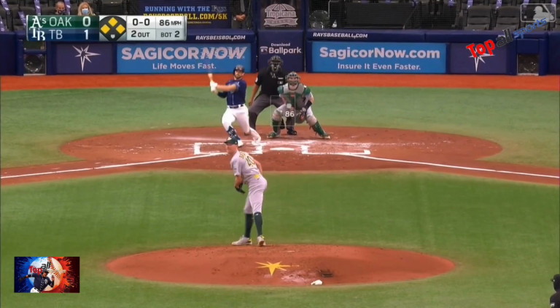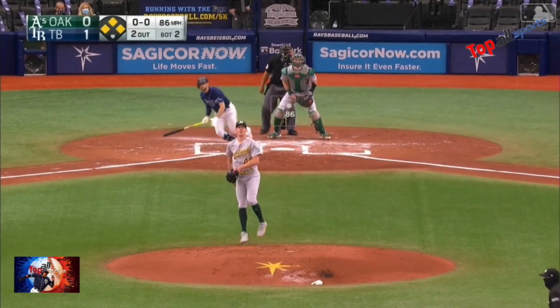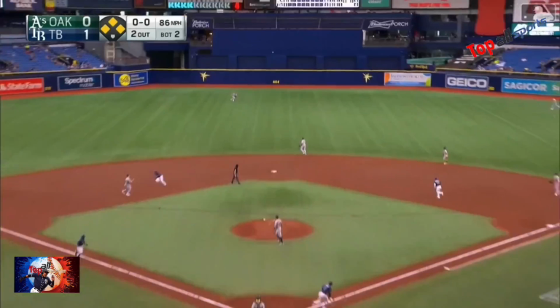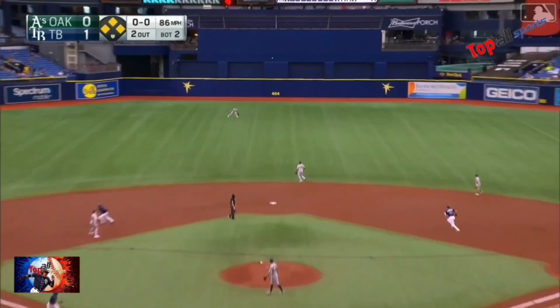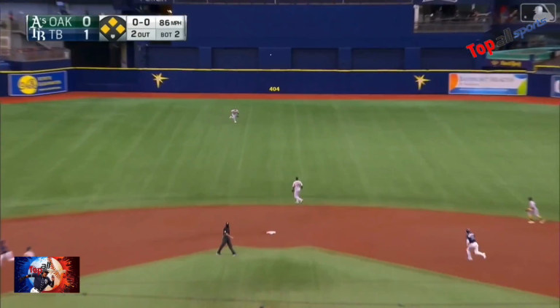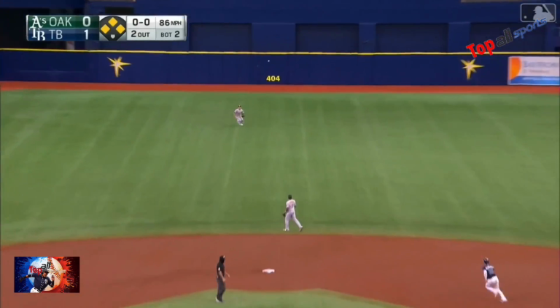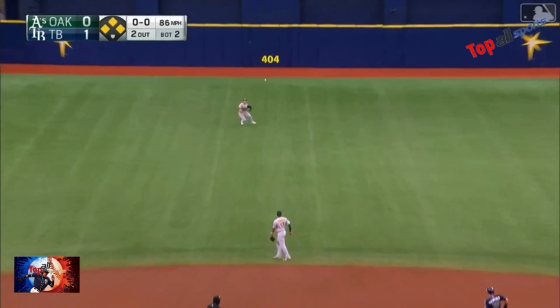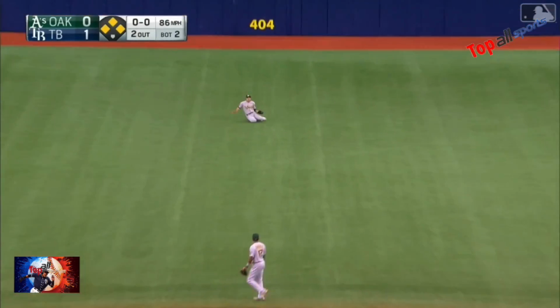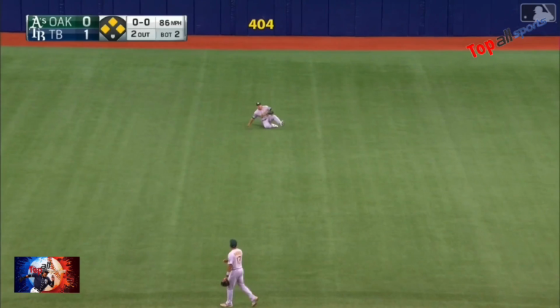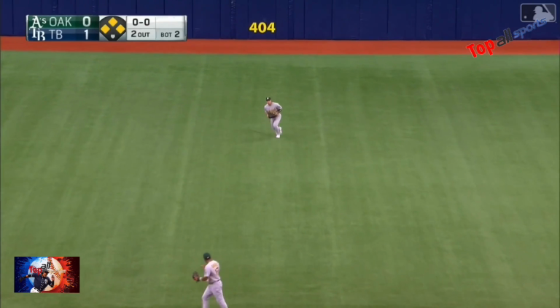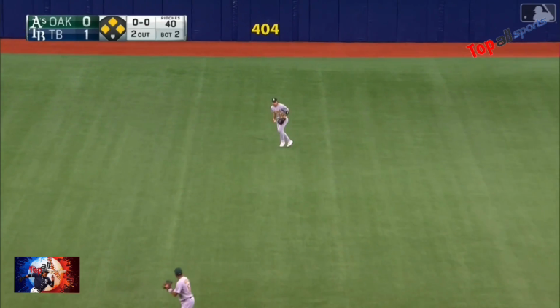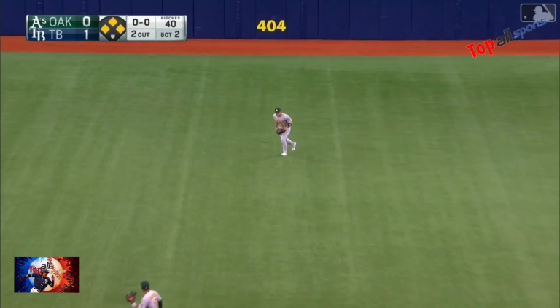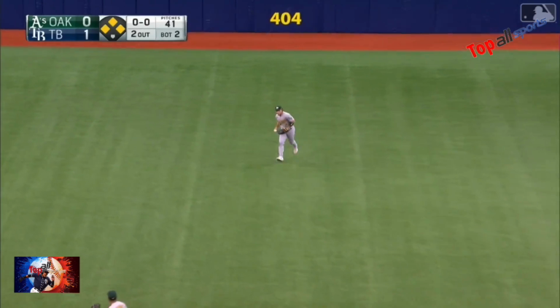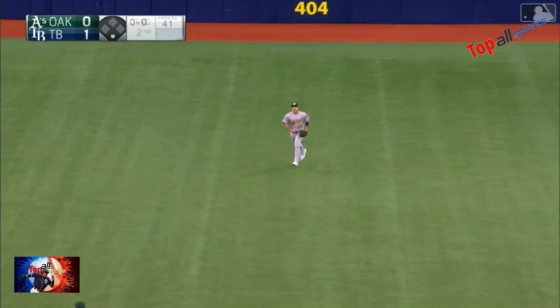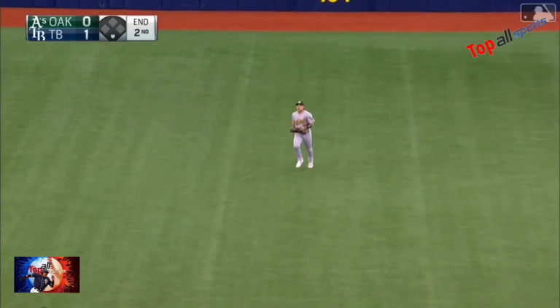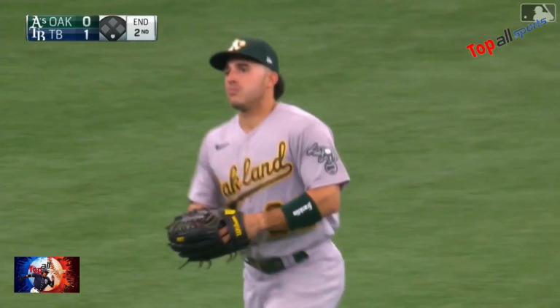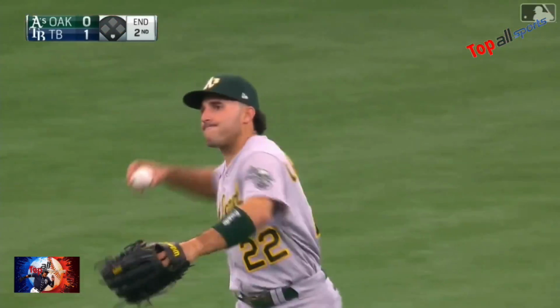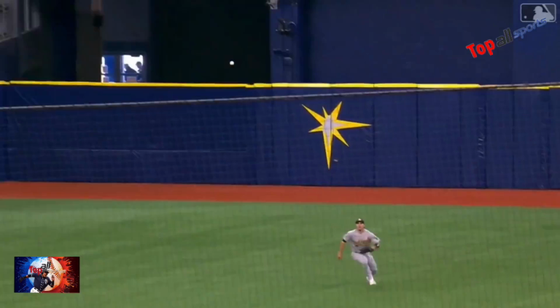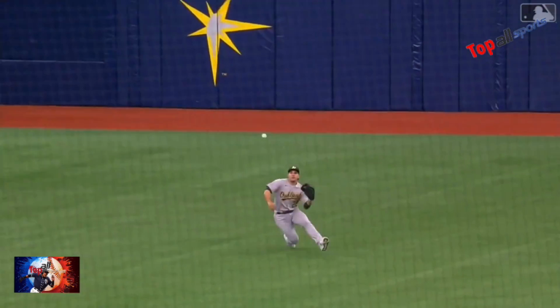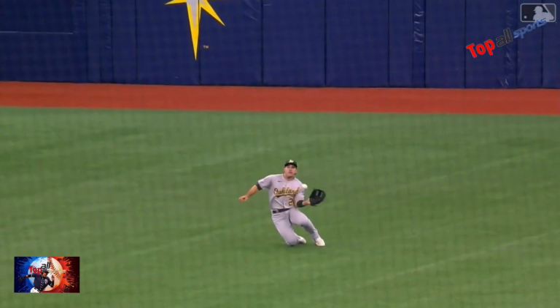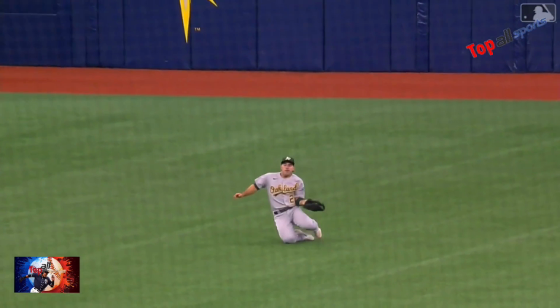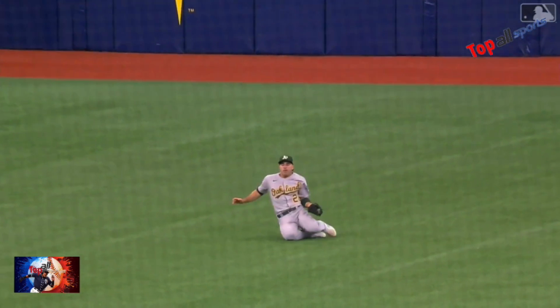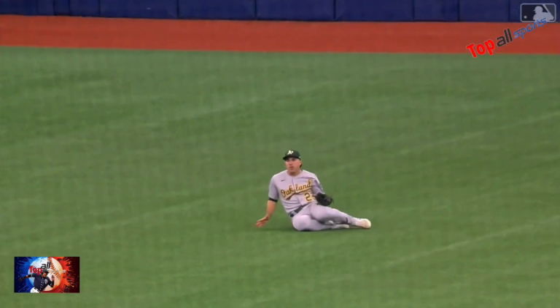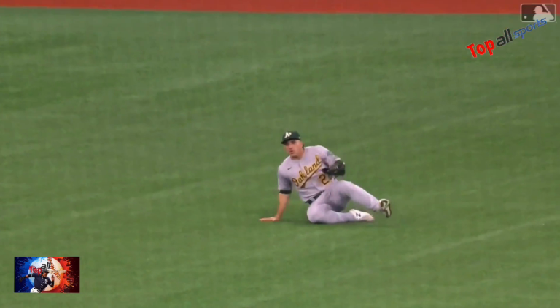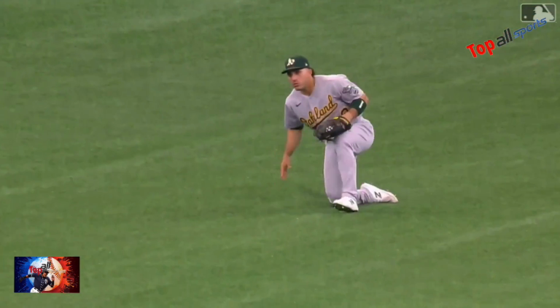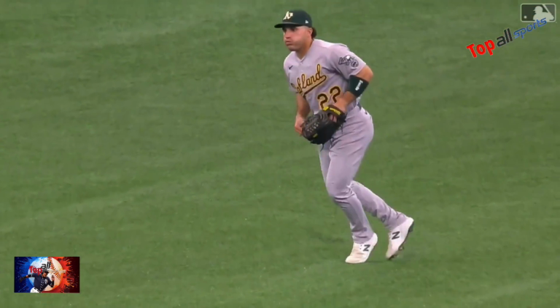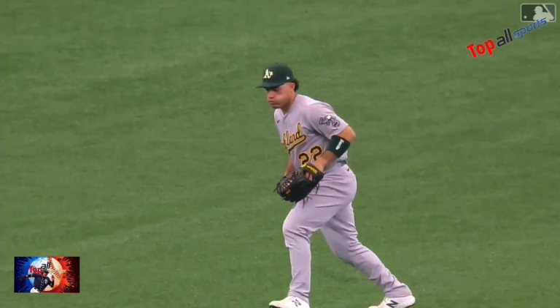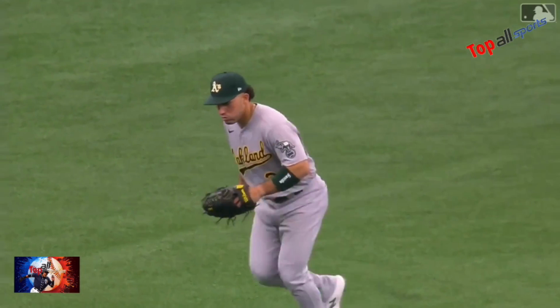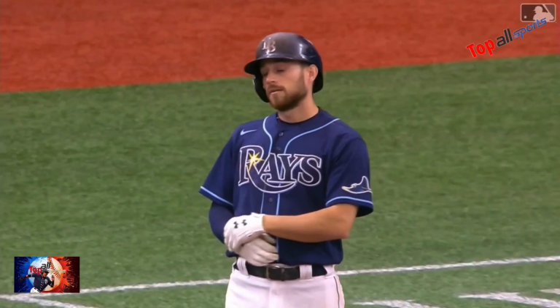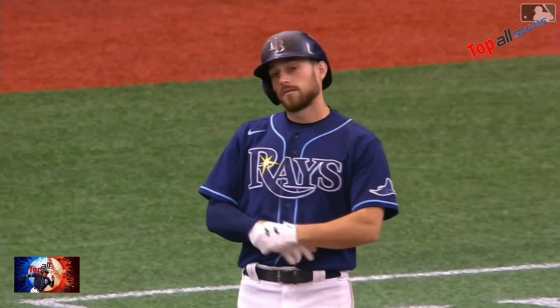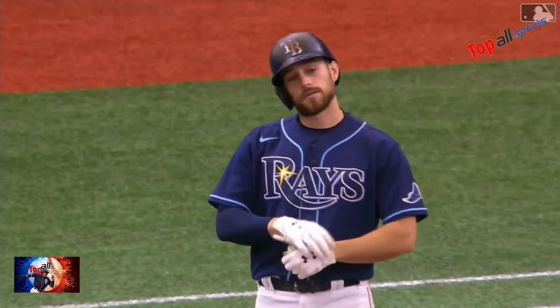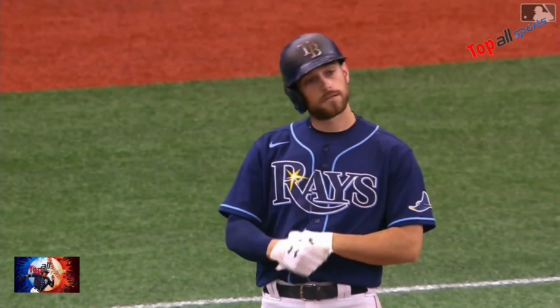And that one is lined towards center. Laureano coming in, and he goes into a slide, and he makes the catch. This looks like a nice snag here by the laser out in center field.